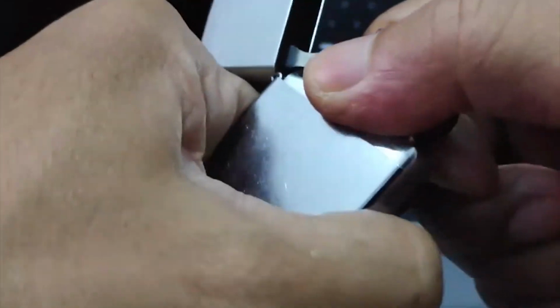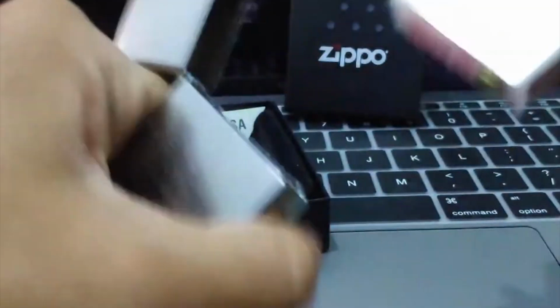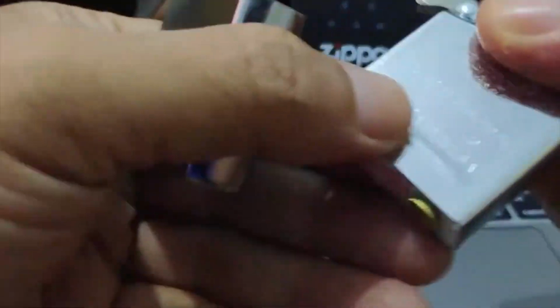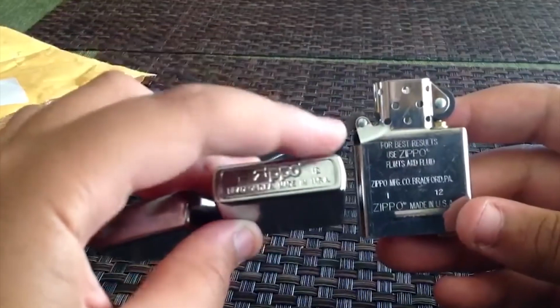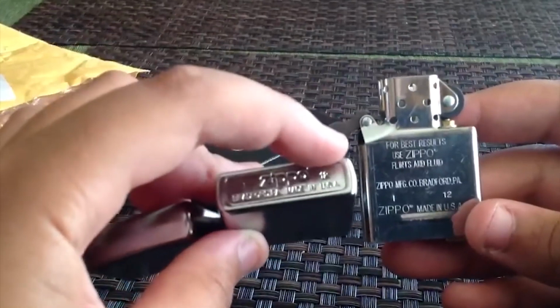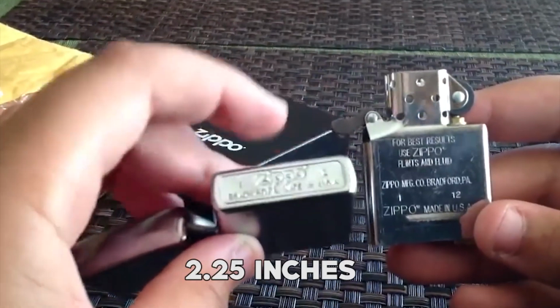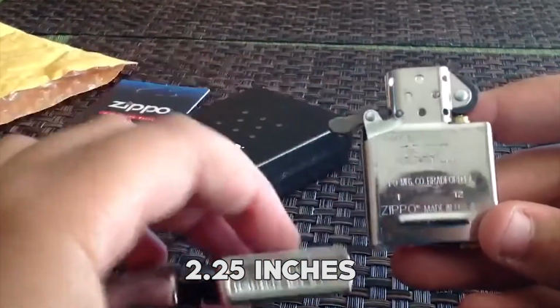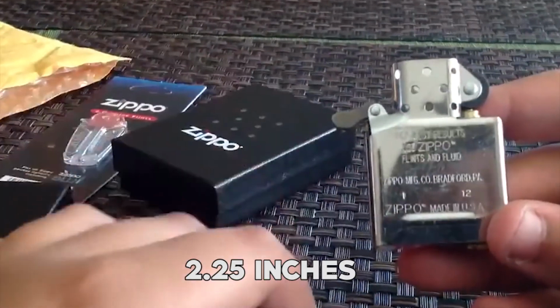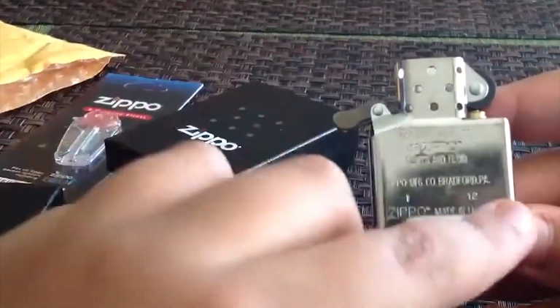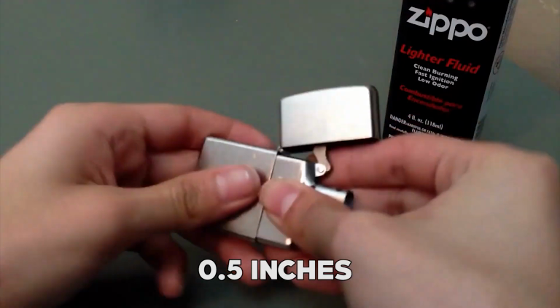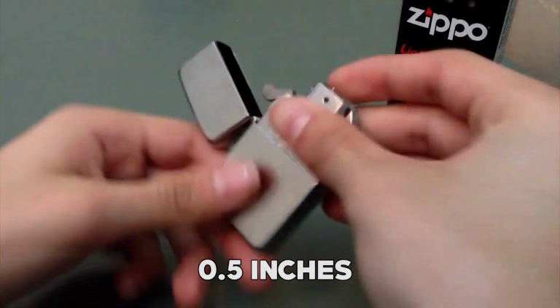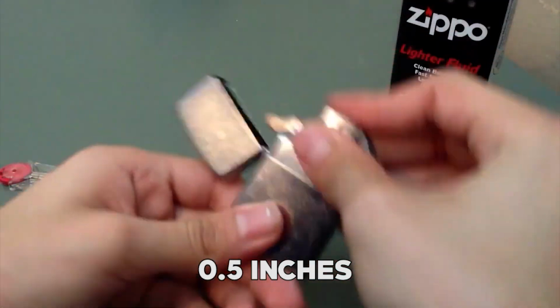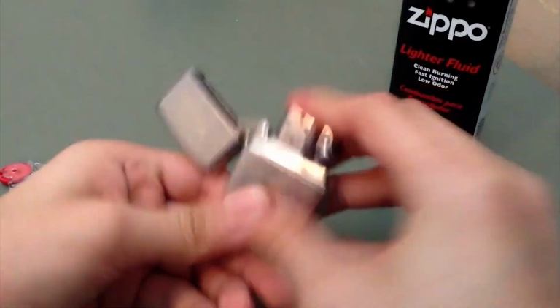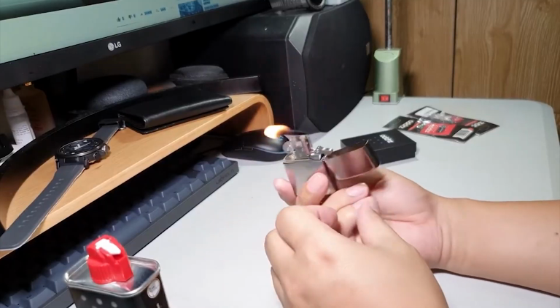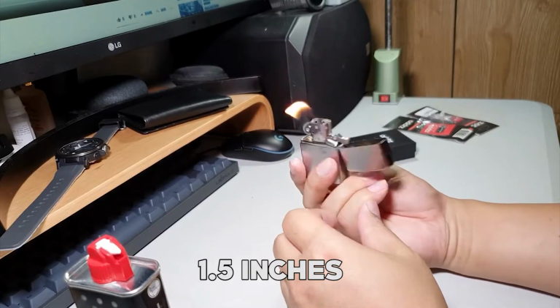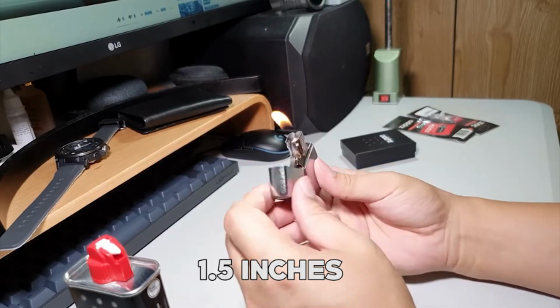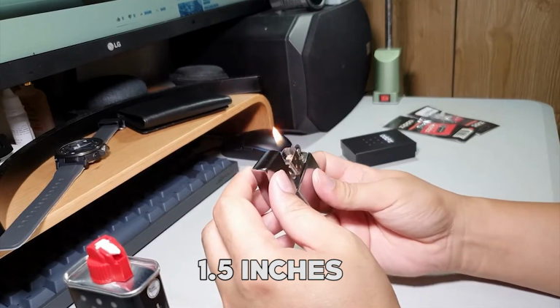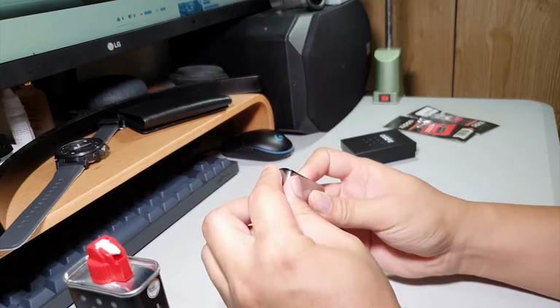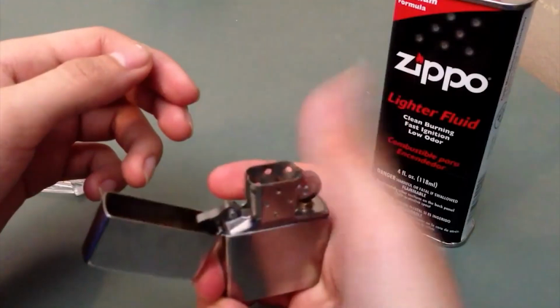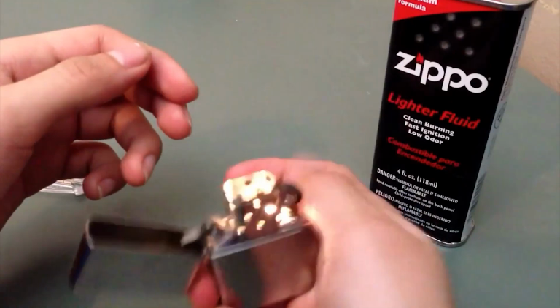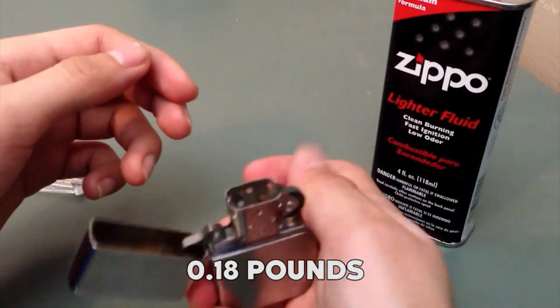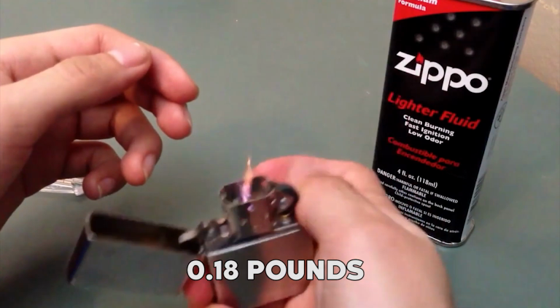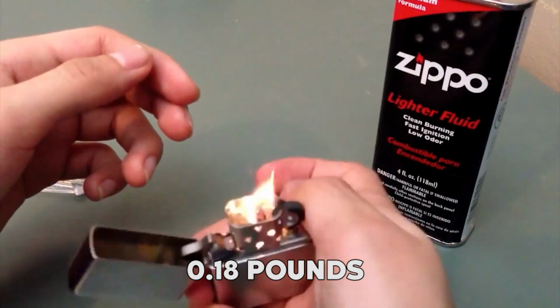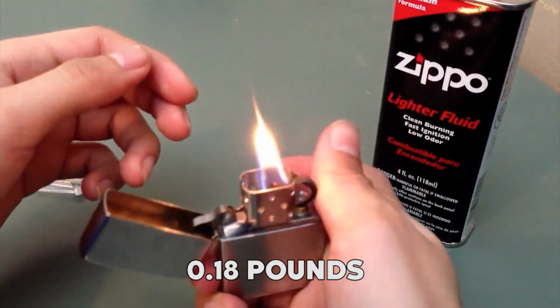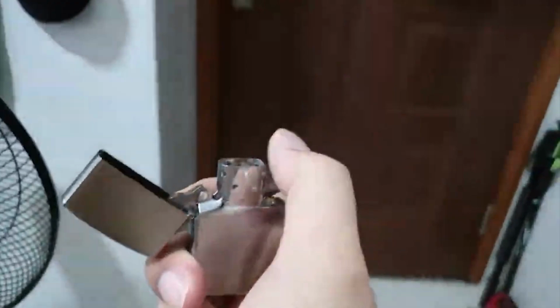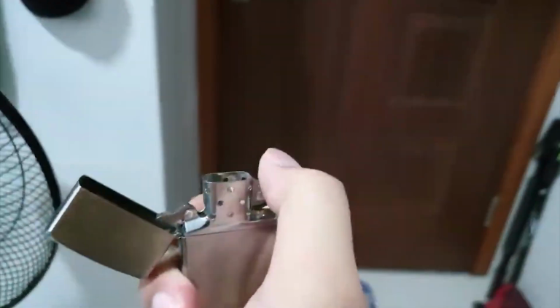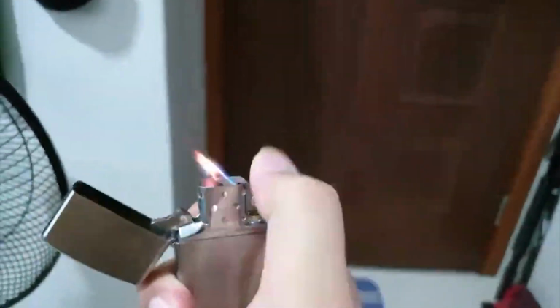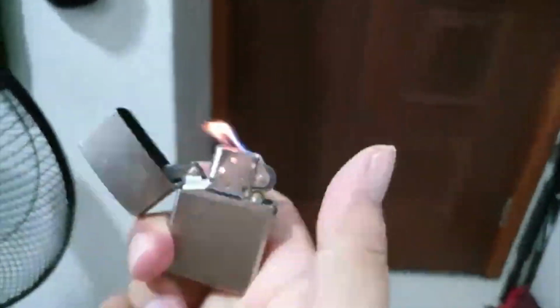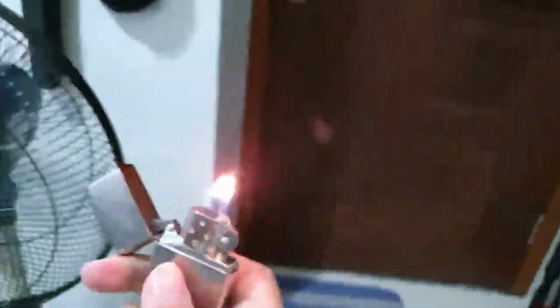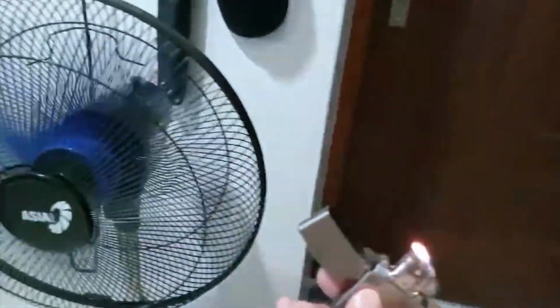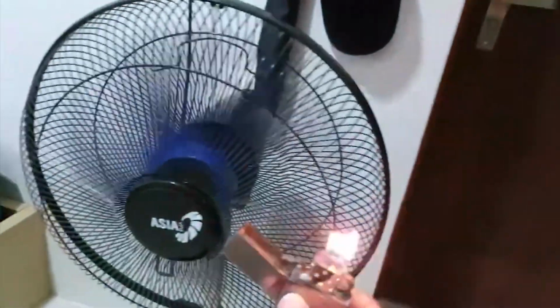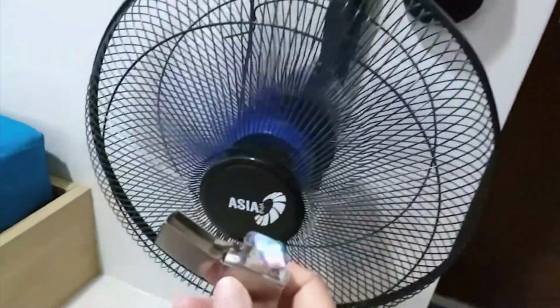The street chrome finish adds a sleek and timeless look, giving it a touch of elegance. With dimensions of 2.25 inches in height, 0.5 inches in width, and 1.5 inches in depth, and weighing only 0.18 pounds, this compact and delicate lighter is perfect for everyday carry.